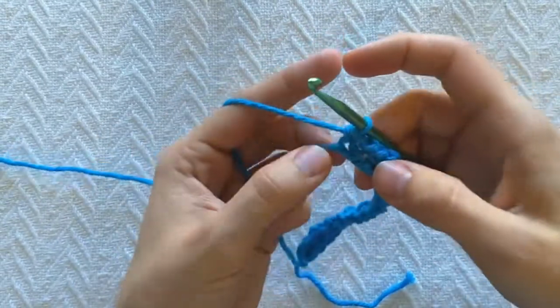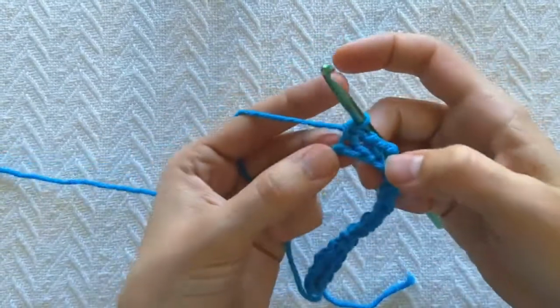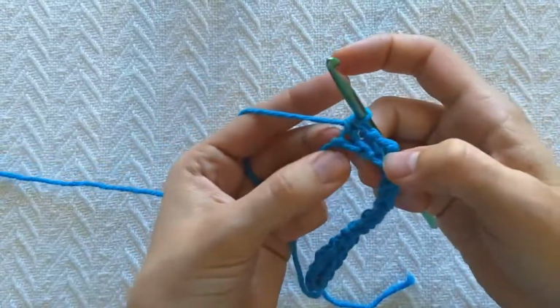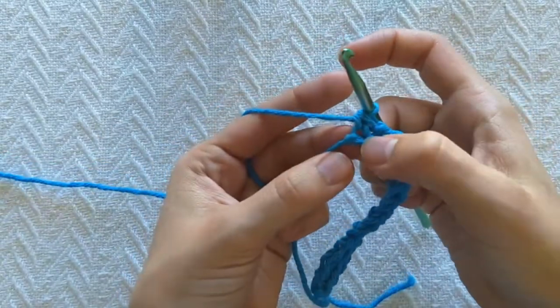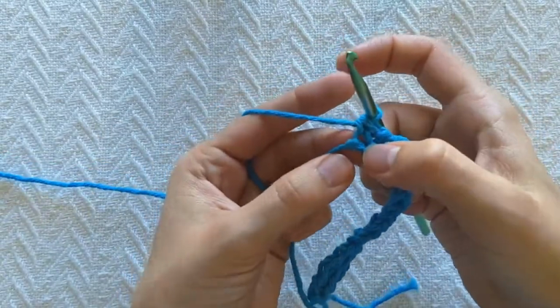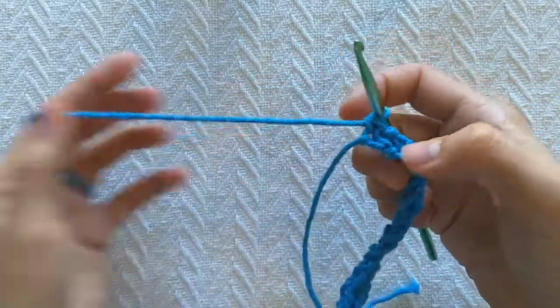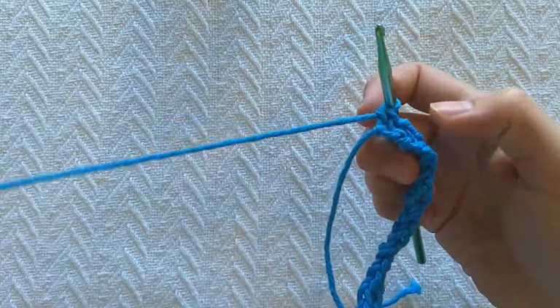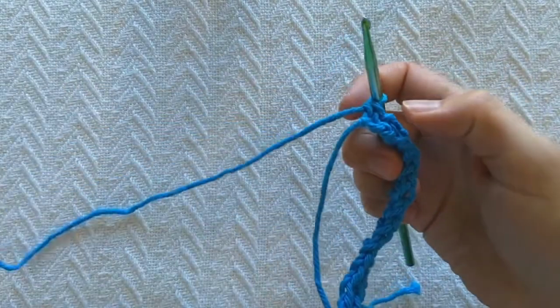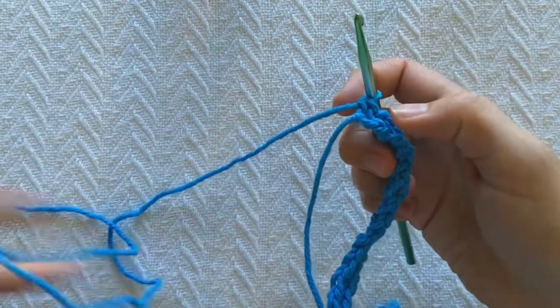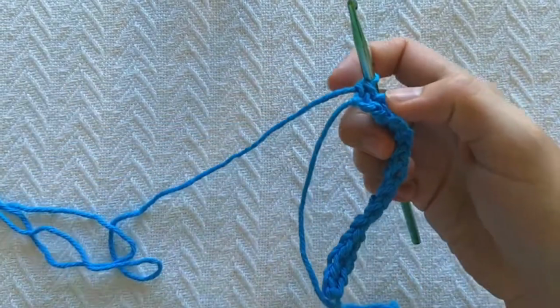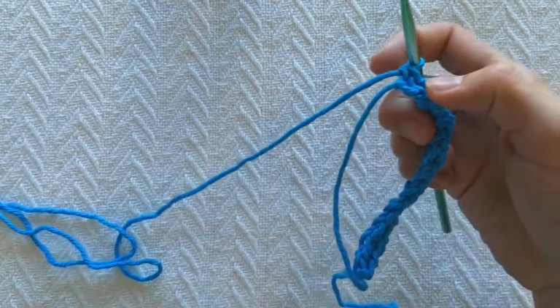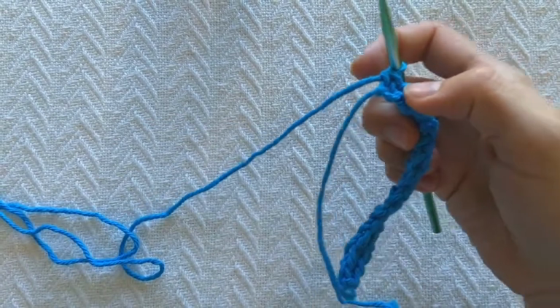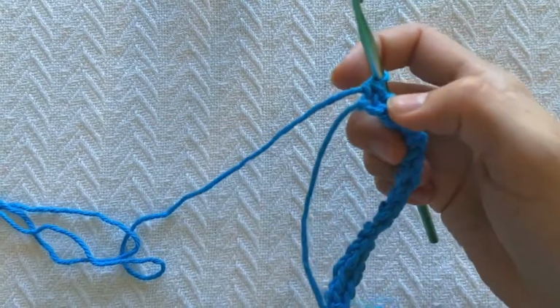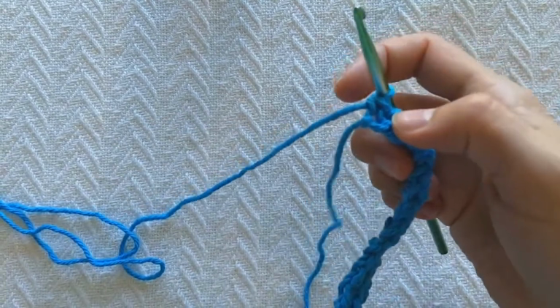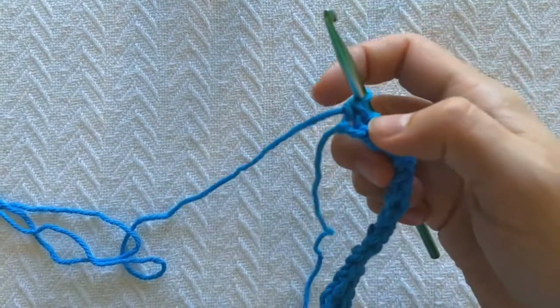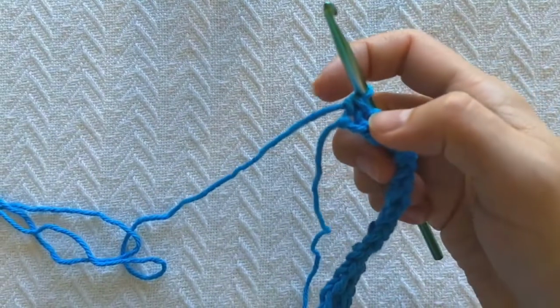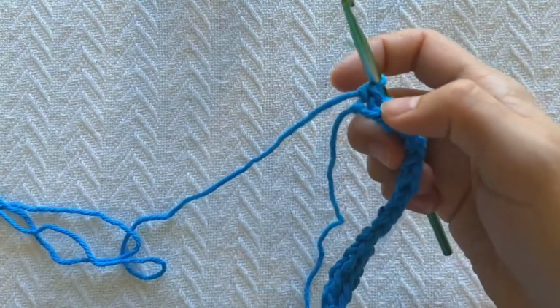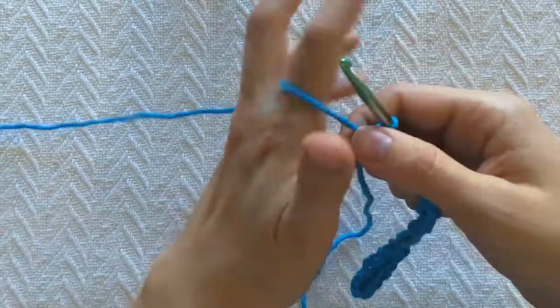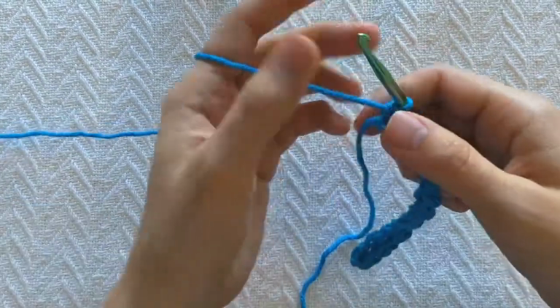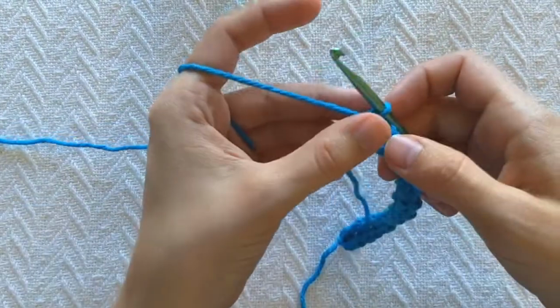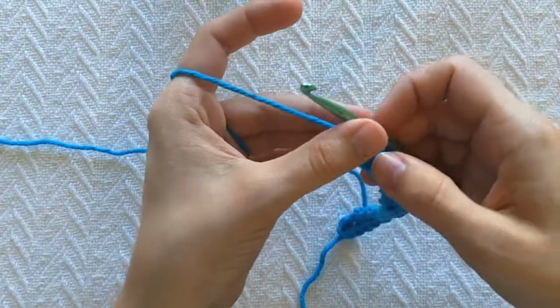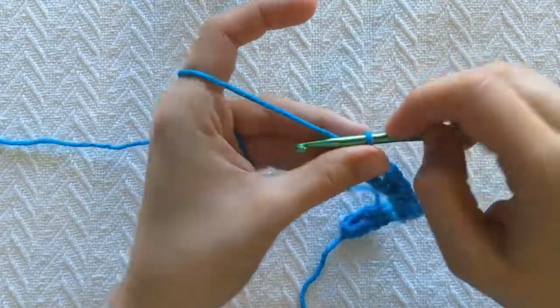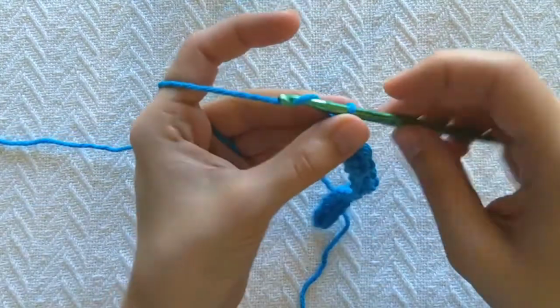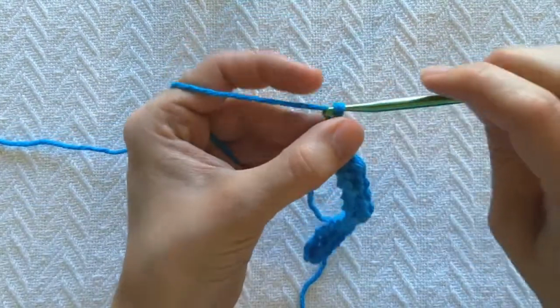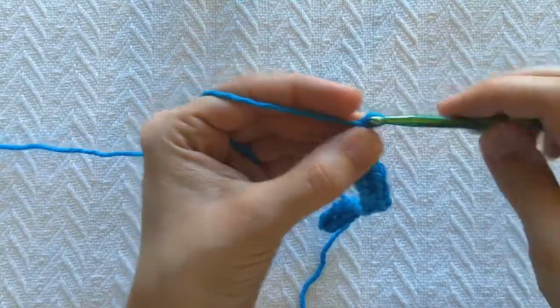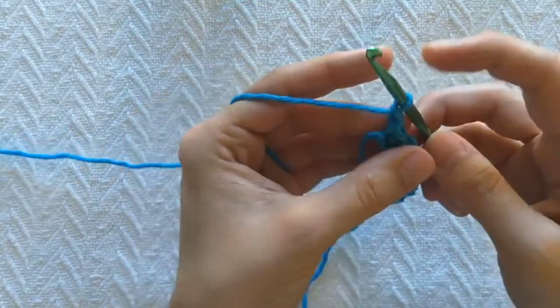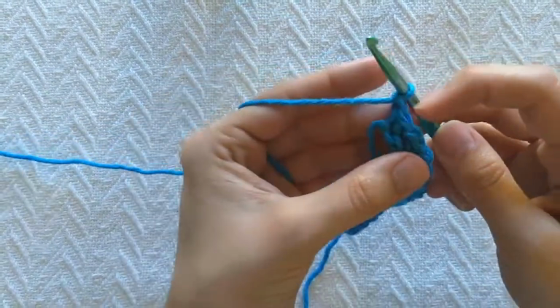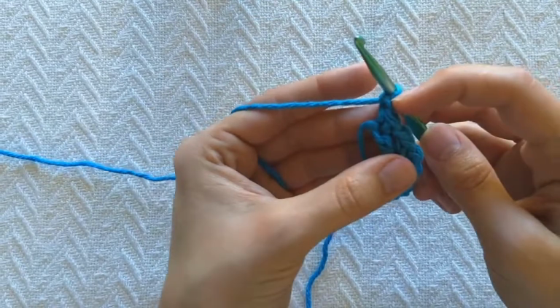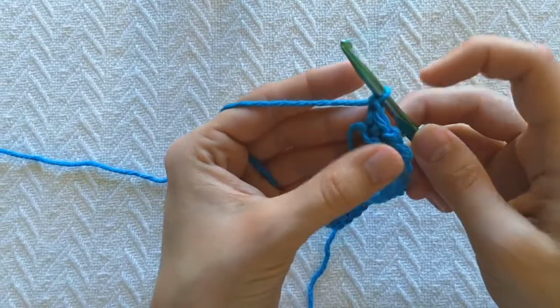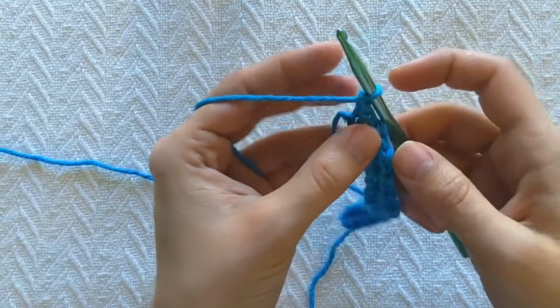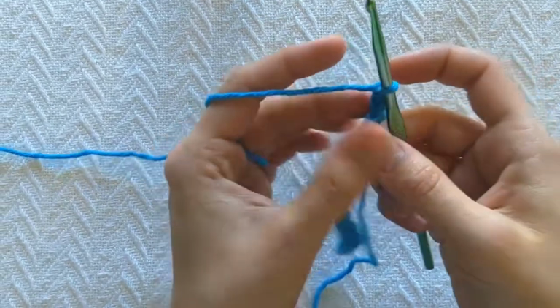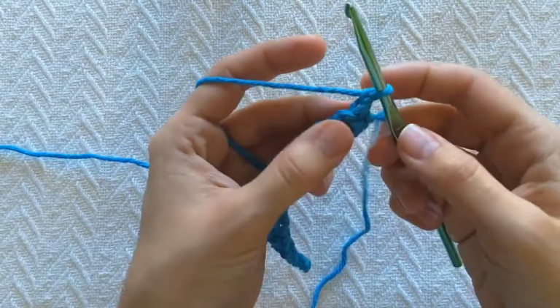If you started with an even number you should end up with a single crochet in your very last stitch. Then chain one — this does not count as my starting single crochet.